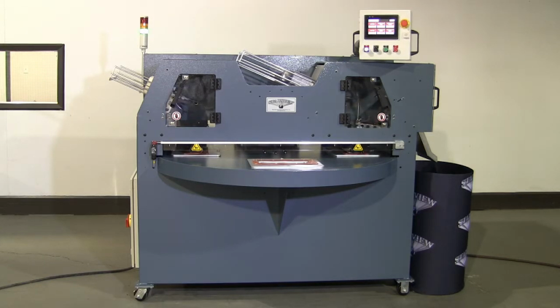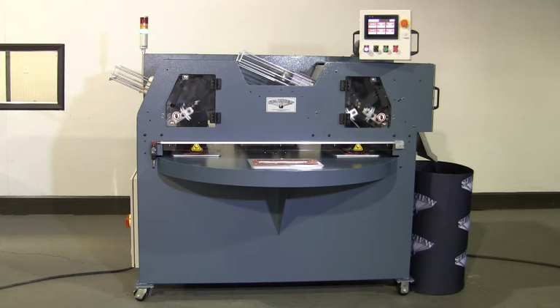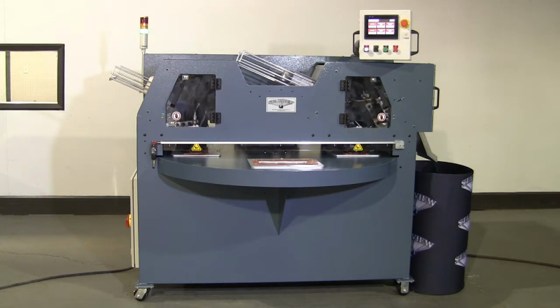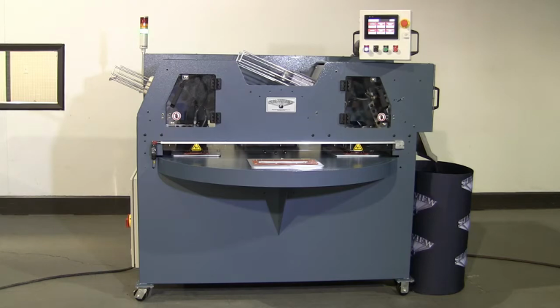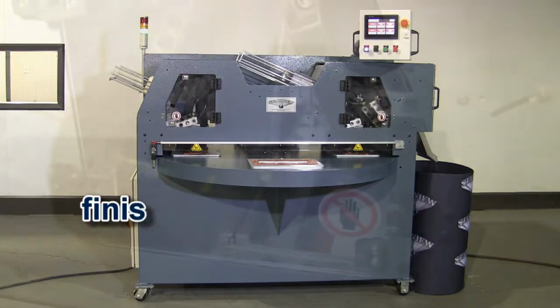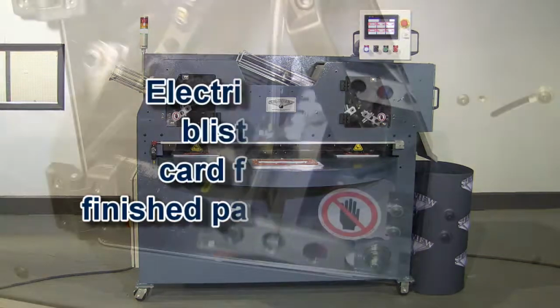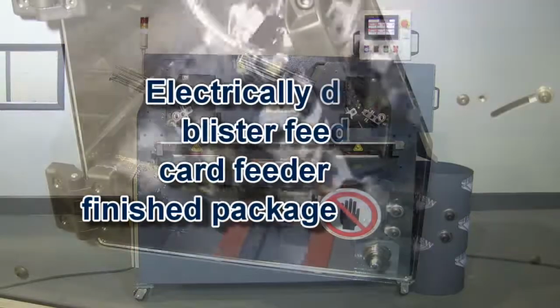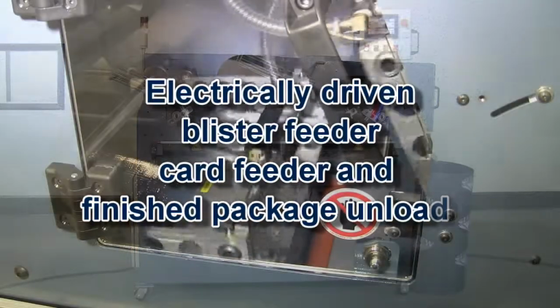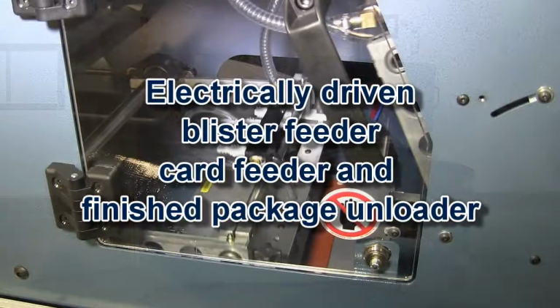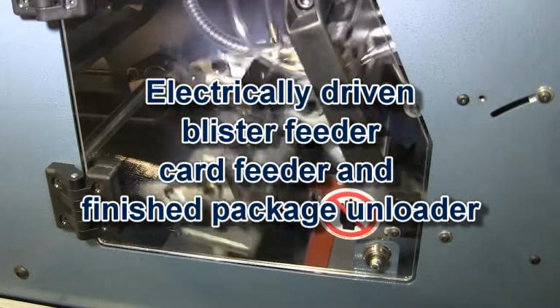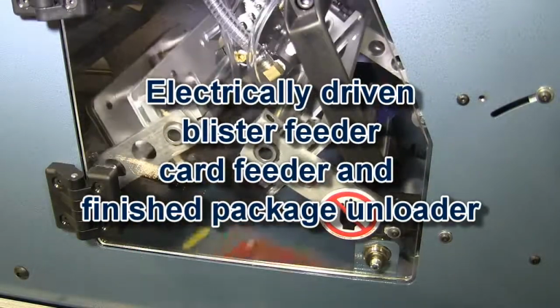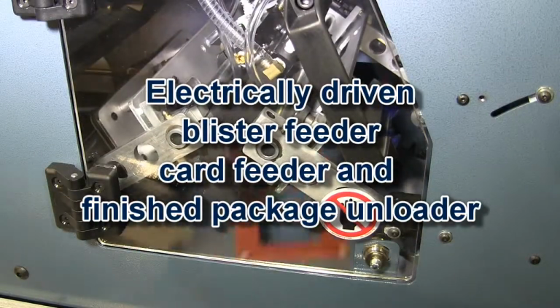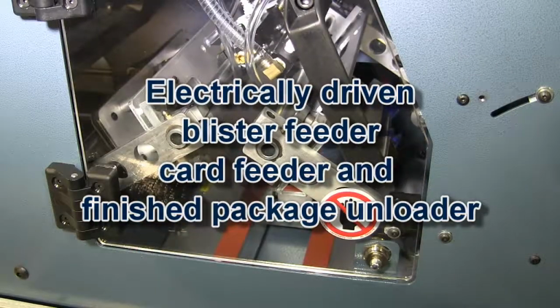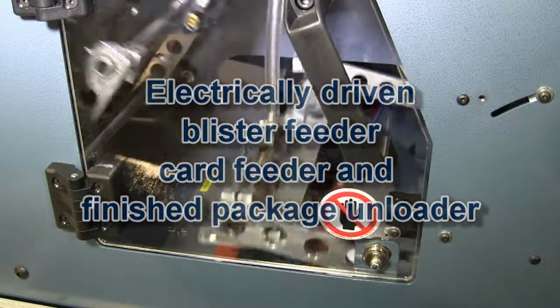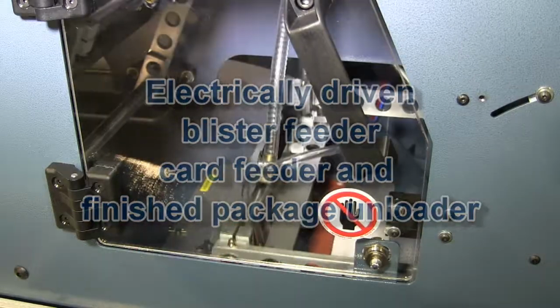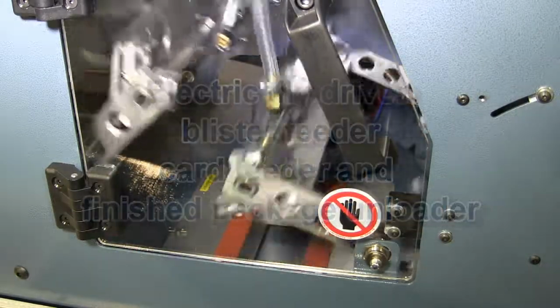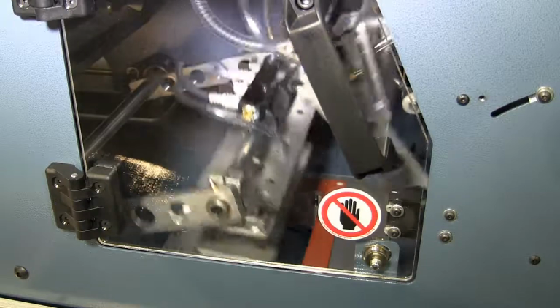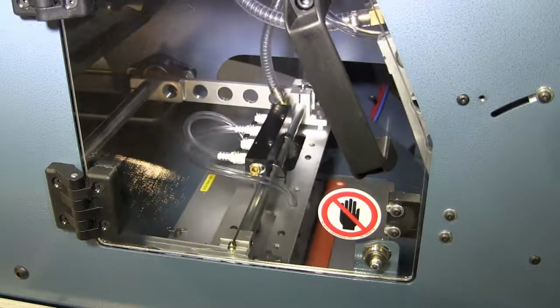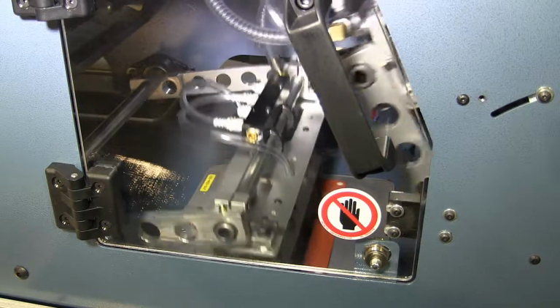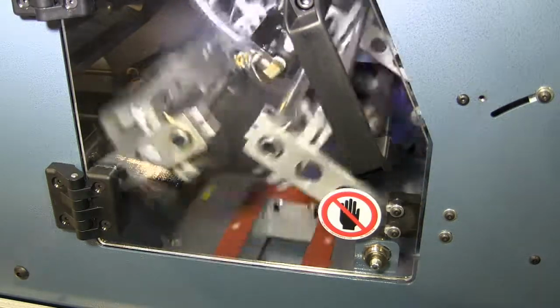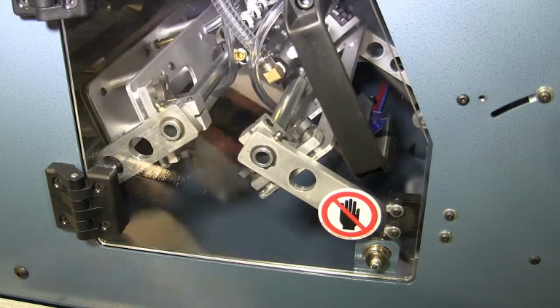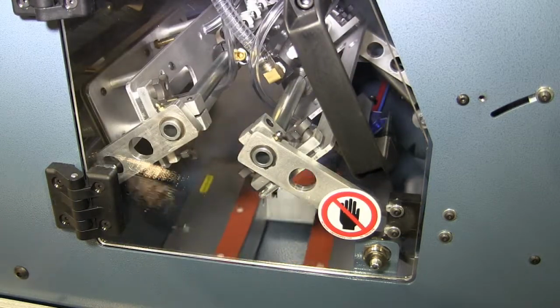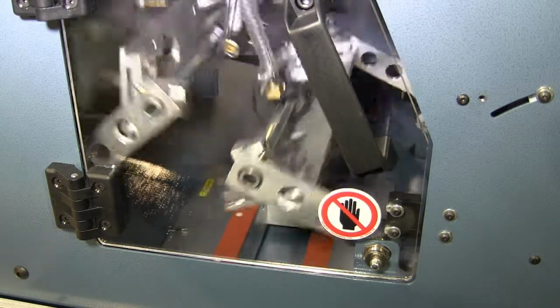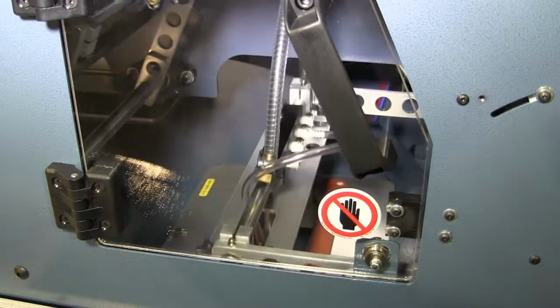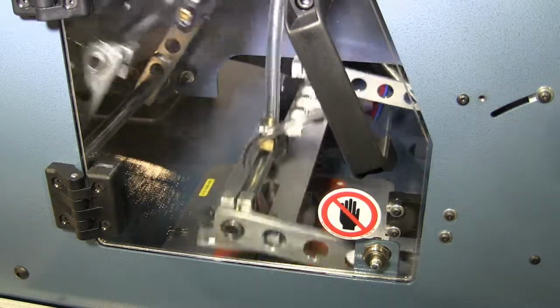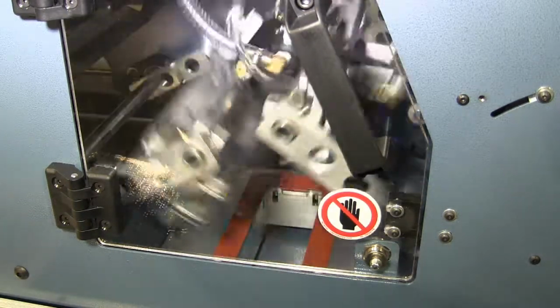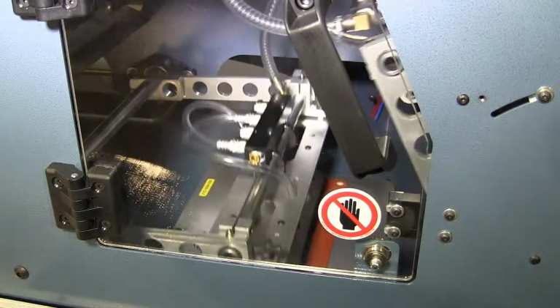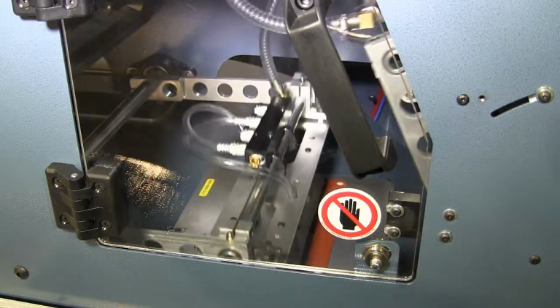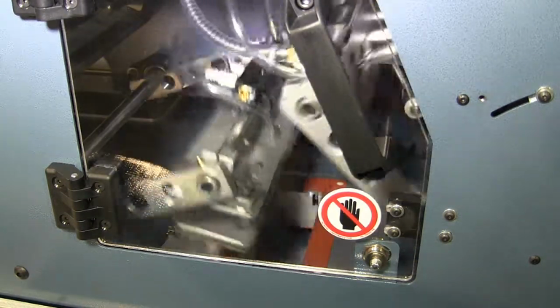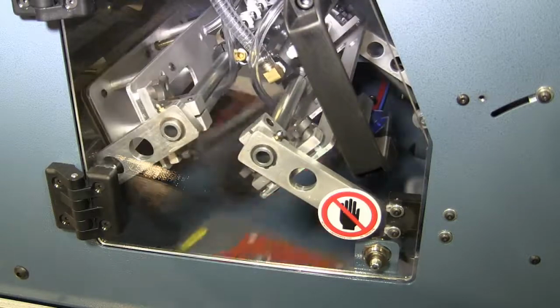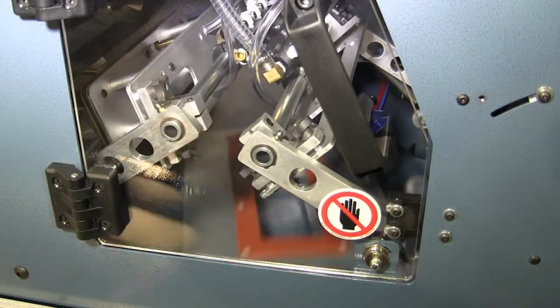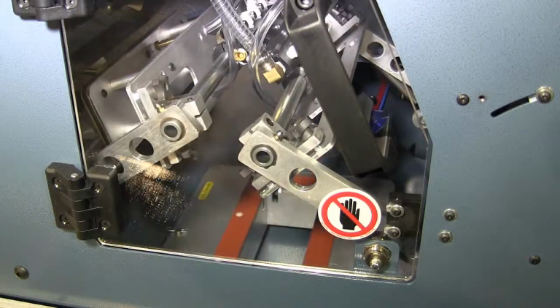Models are available with nominal sealing areas of 10 by 12 inches or 12 by 16 inches. Right hand or left hand finish package discharge is offered.